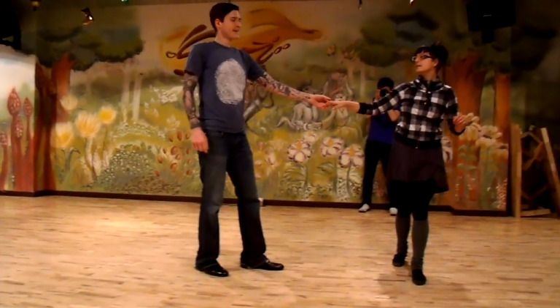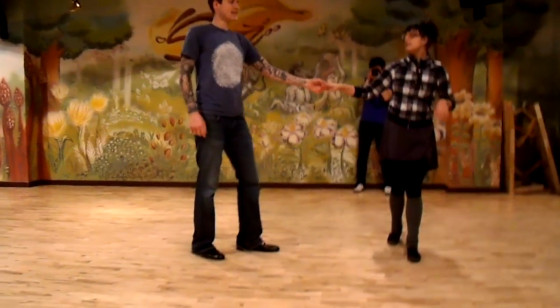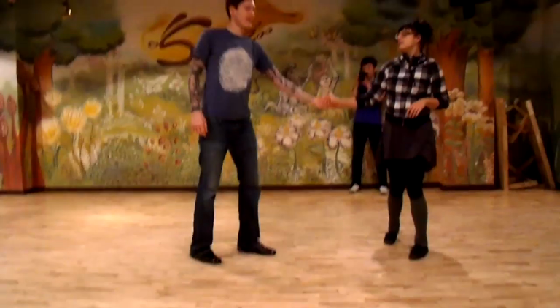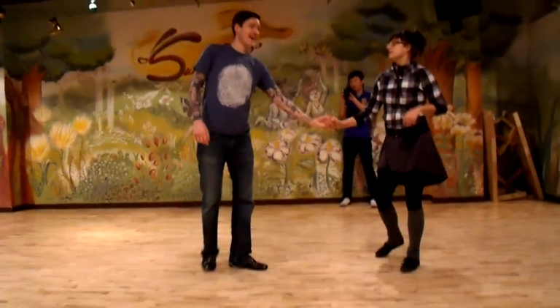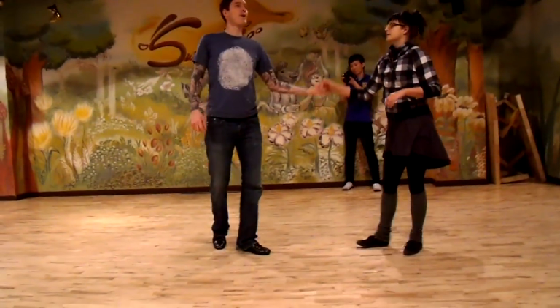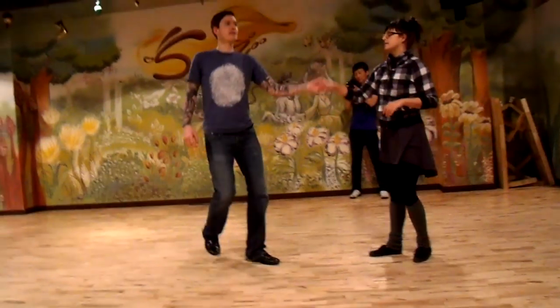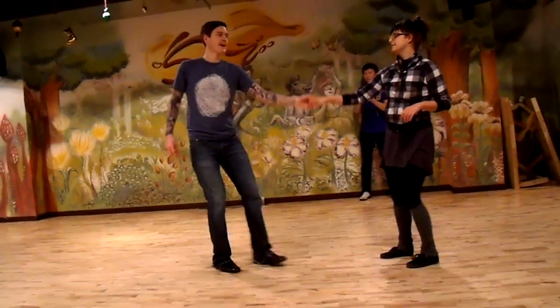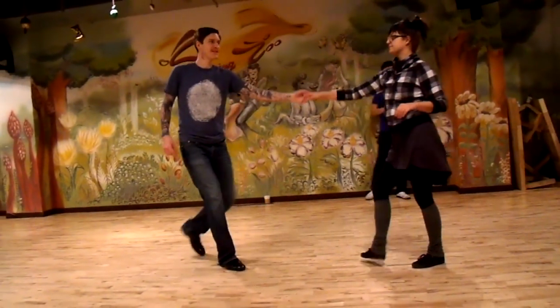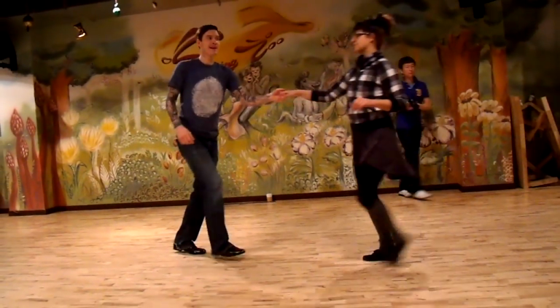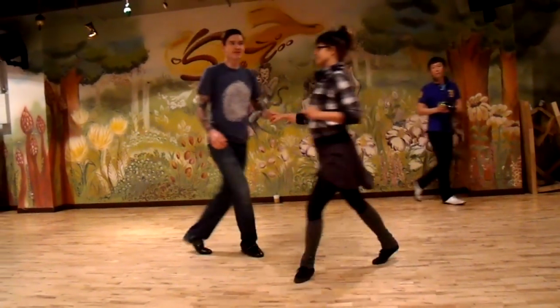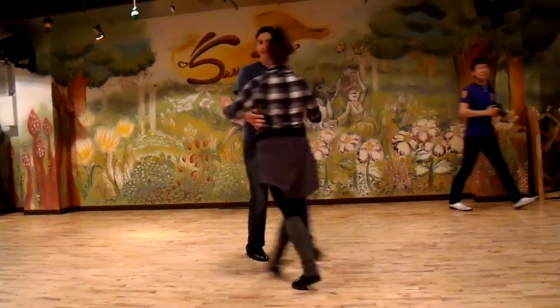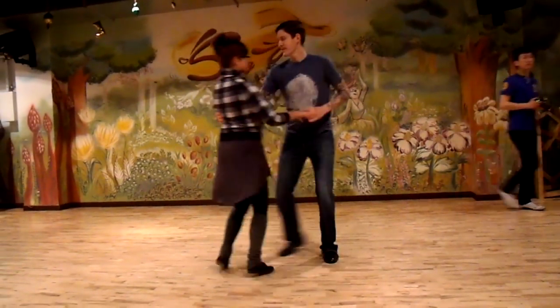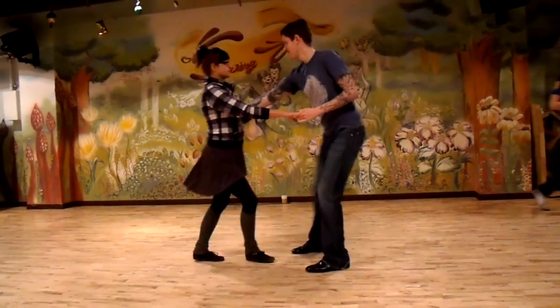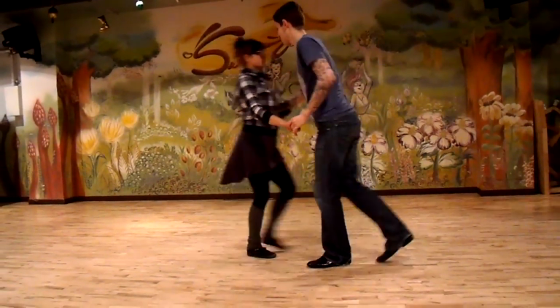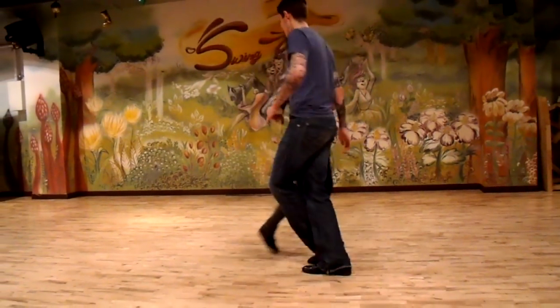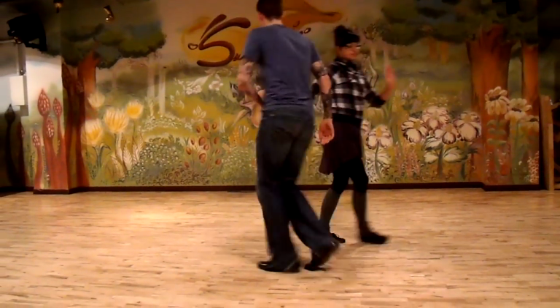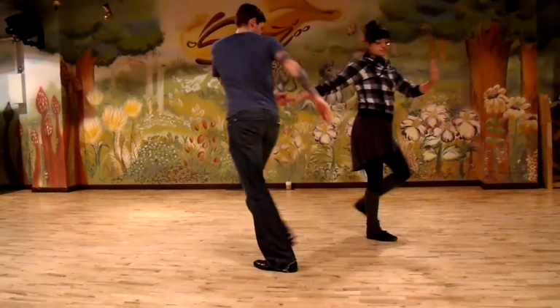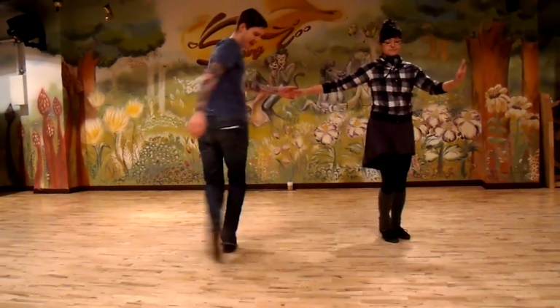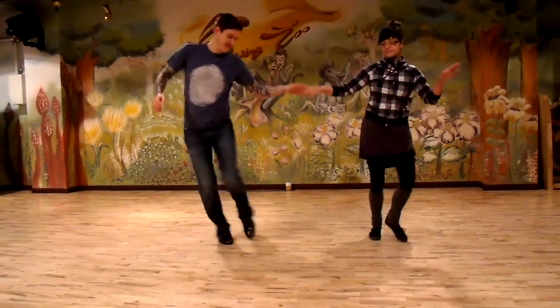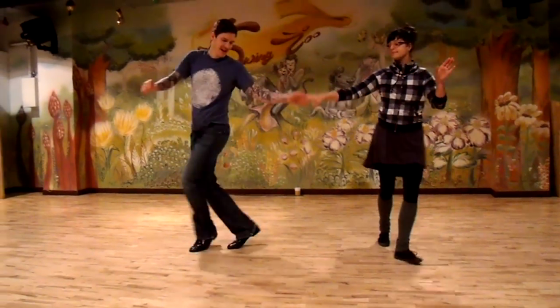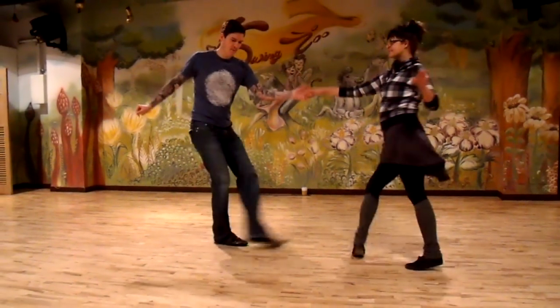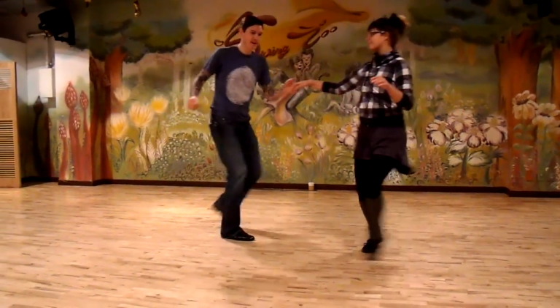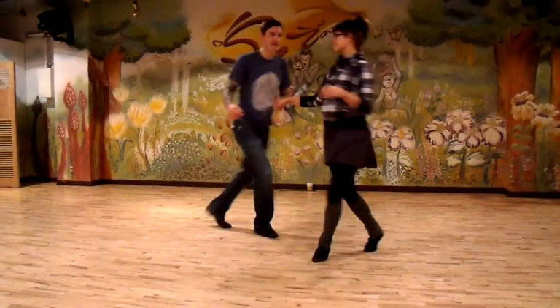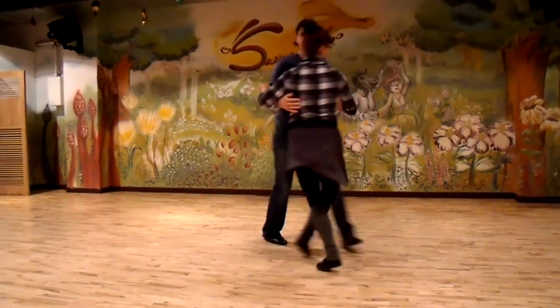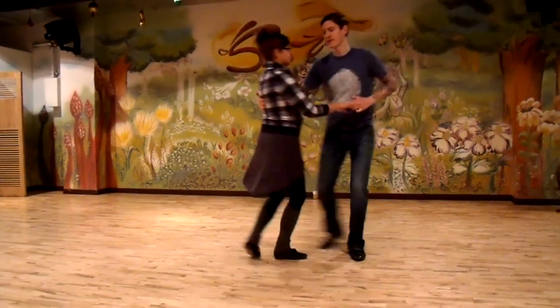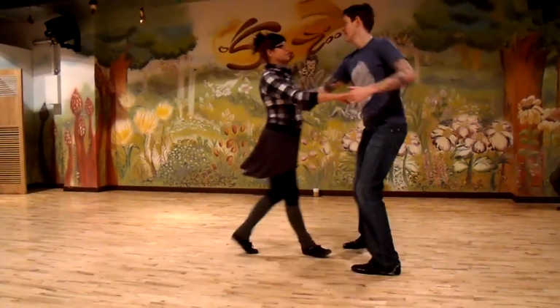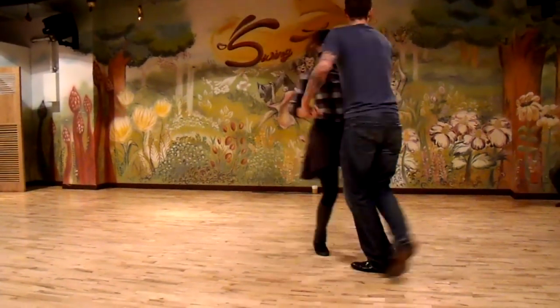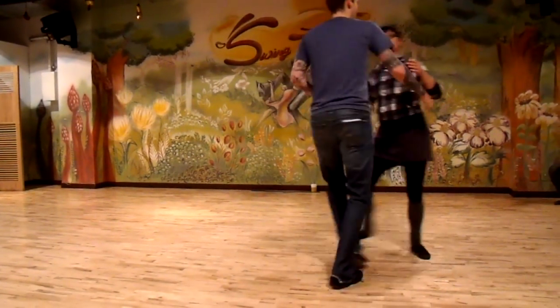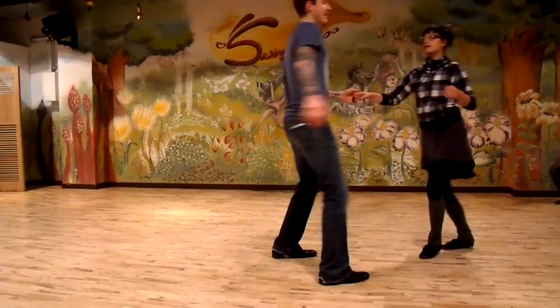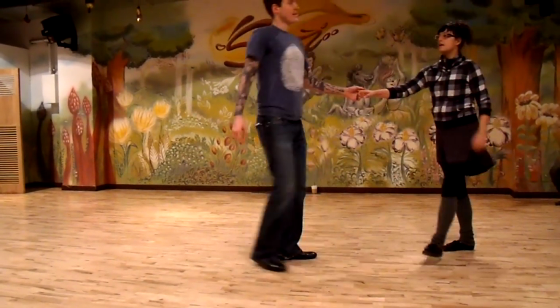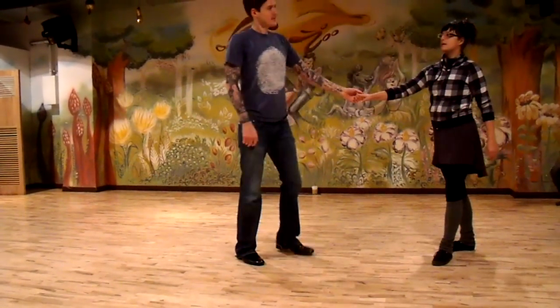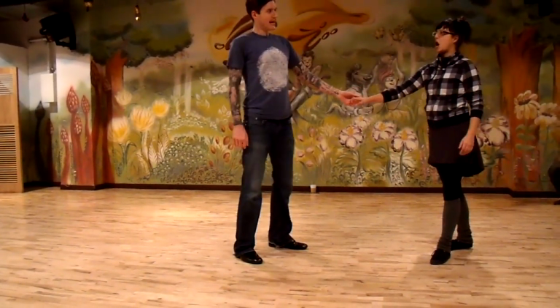And guys, we had a little camel walk: two, three, shoot, boo, seven, and one, and two, three.